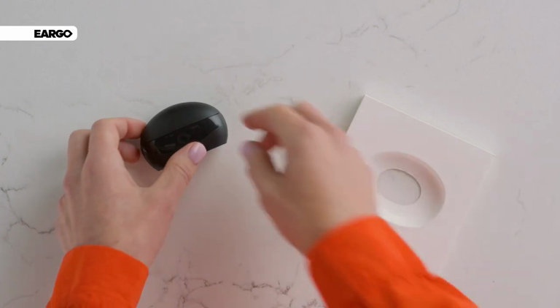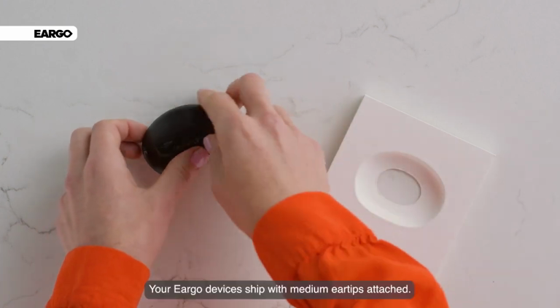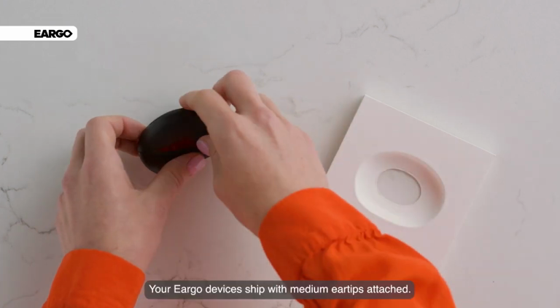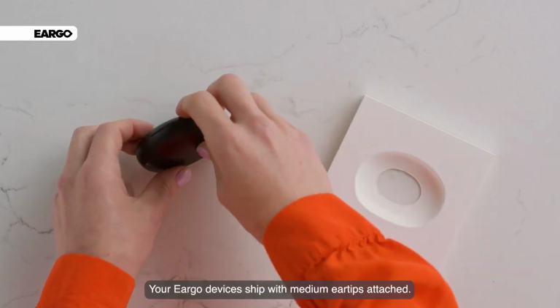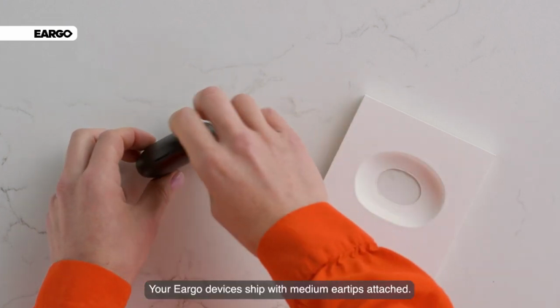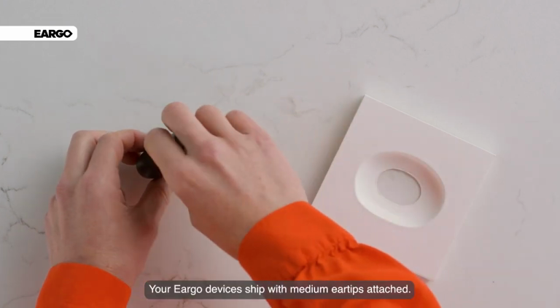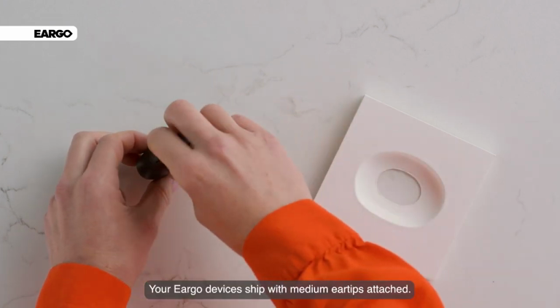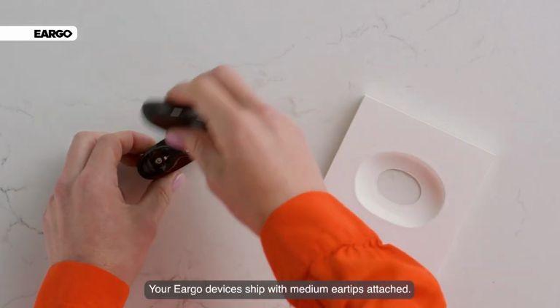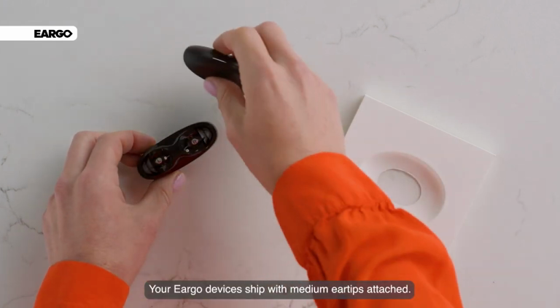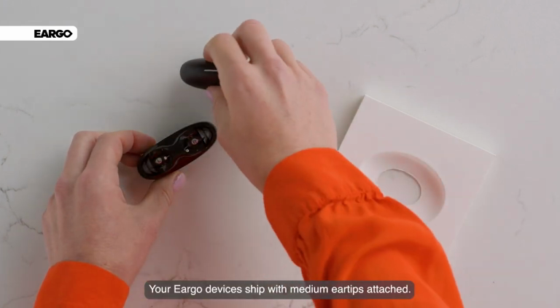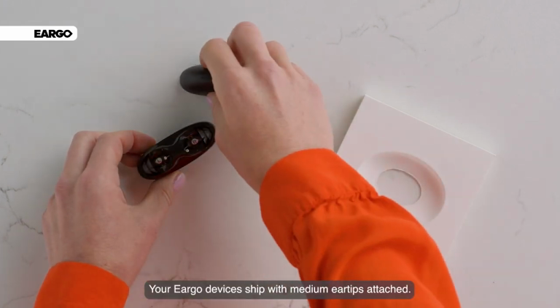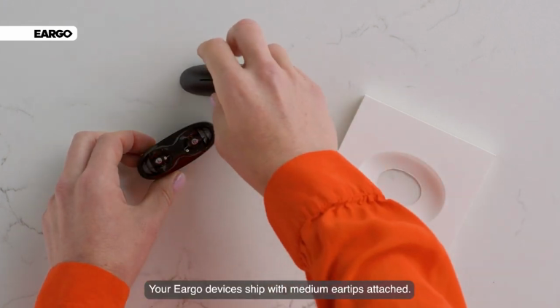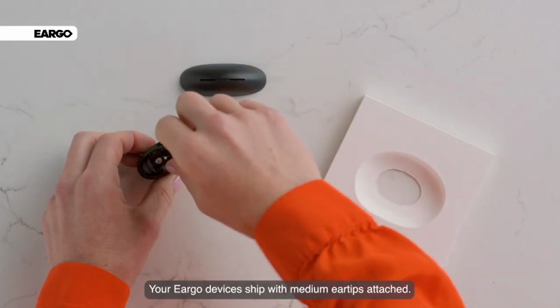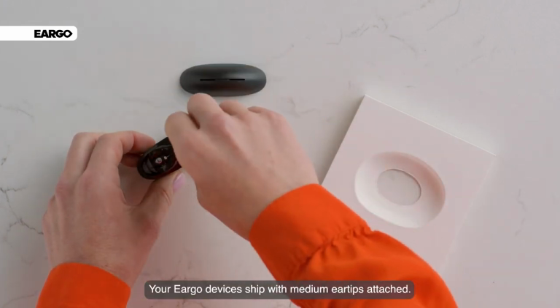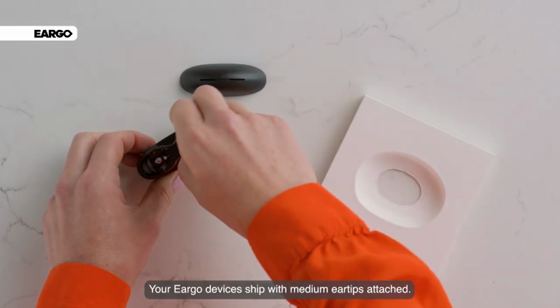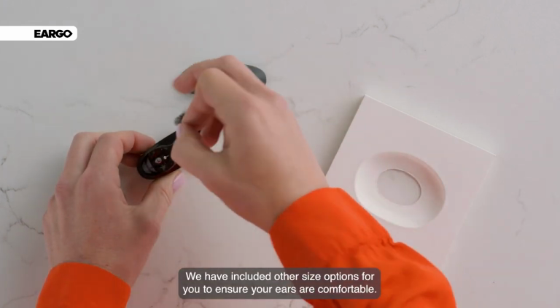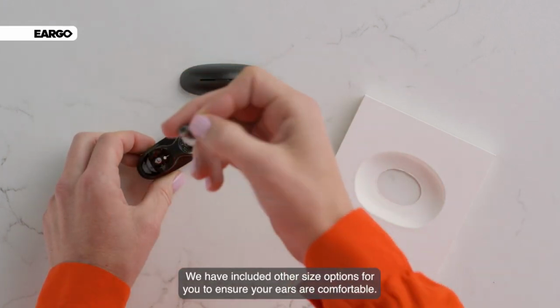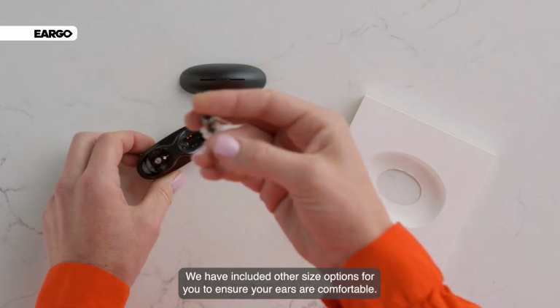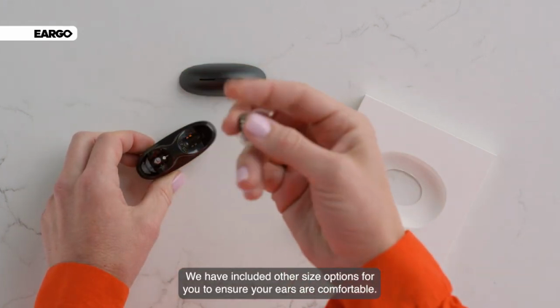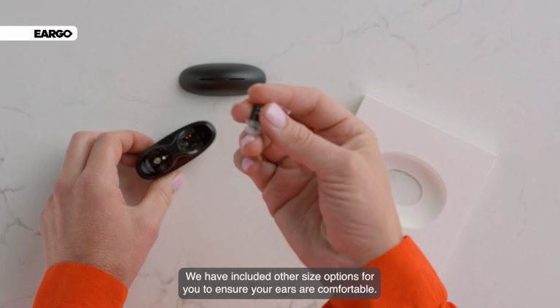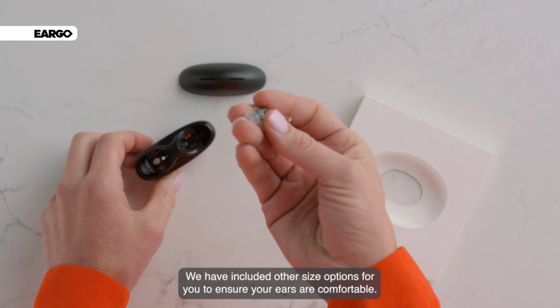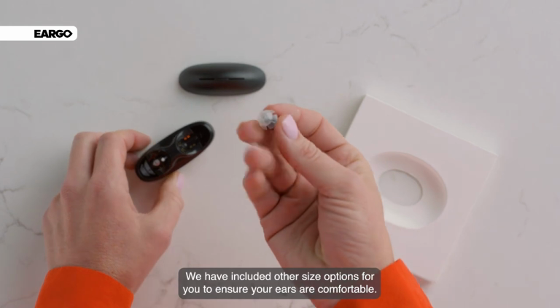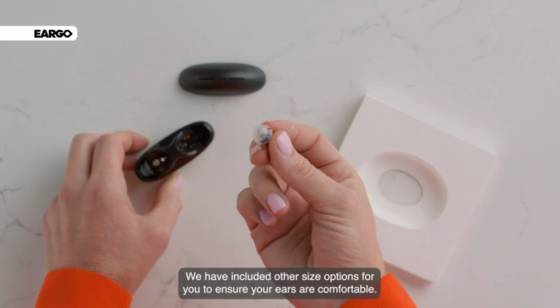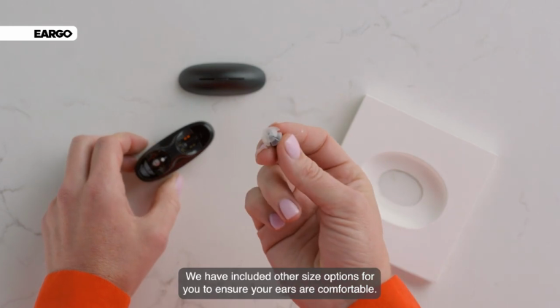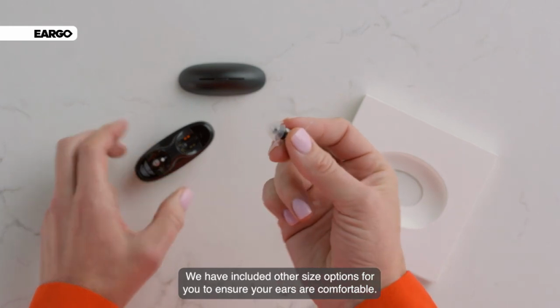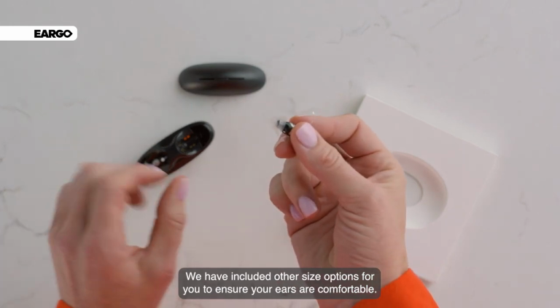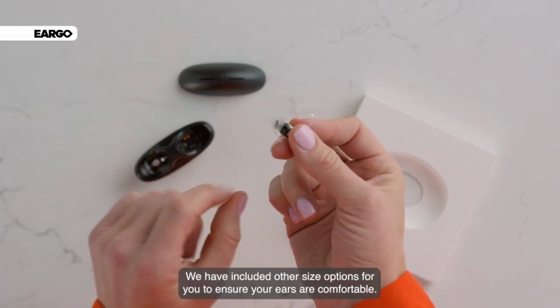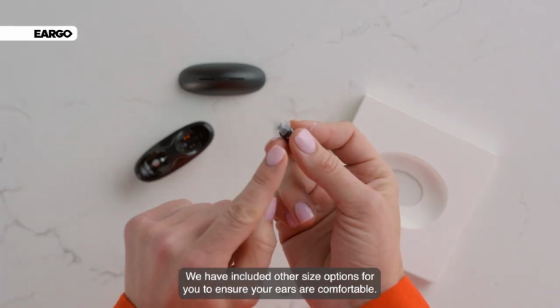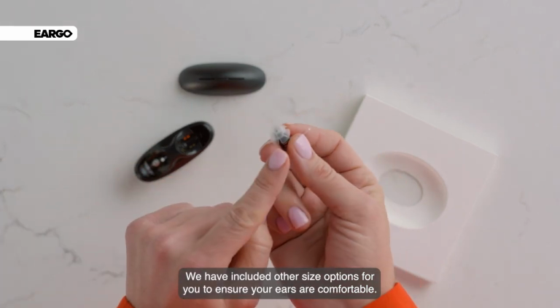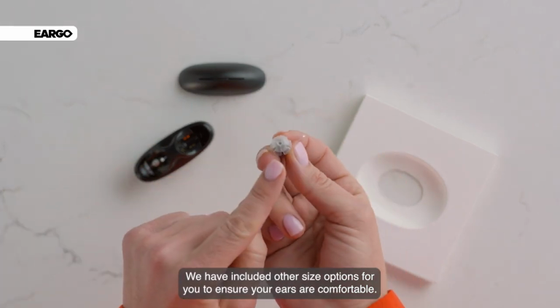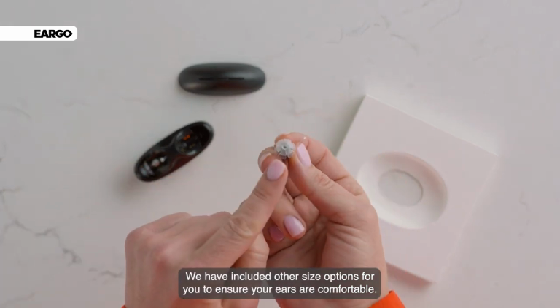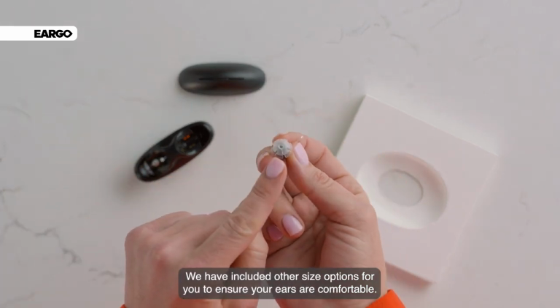Your Eargo devices ship with medium ear tips attached. We have included other size options for you to ensure your ears are comfortable.